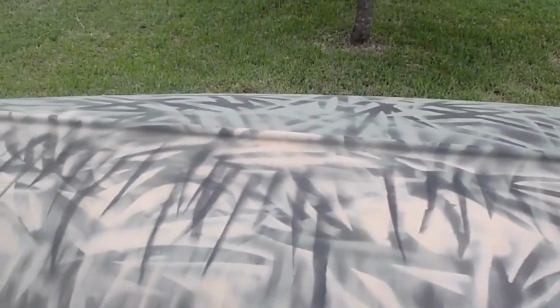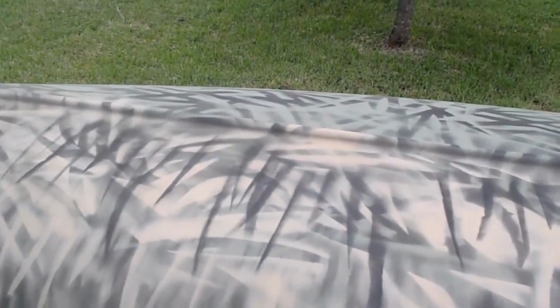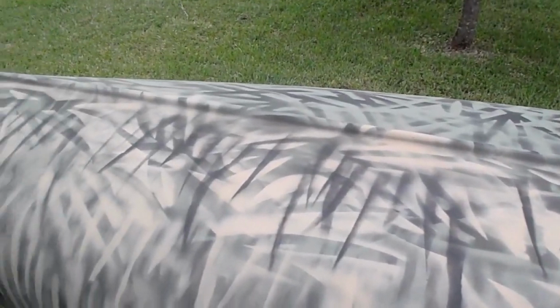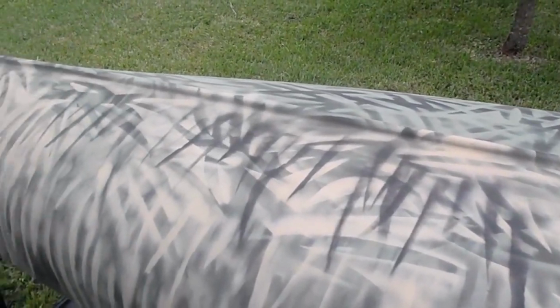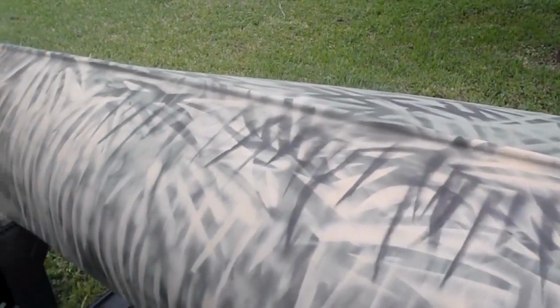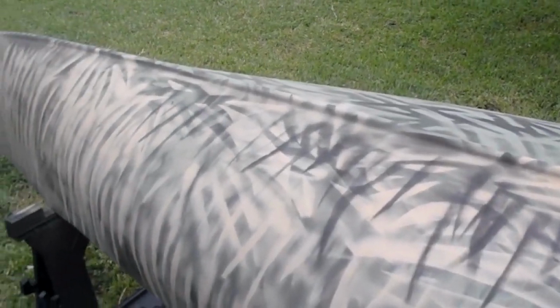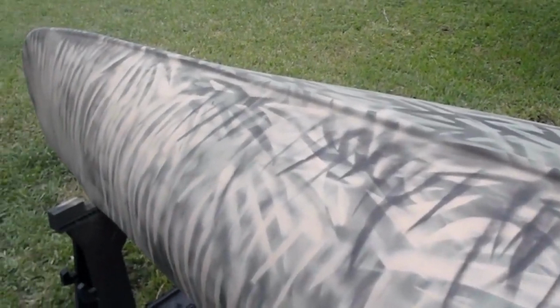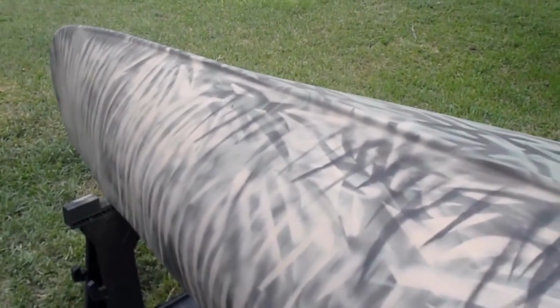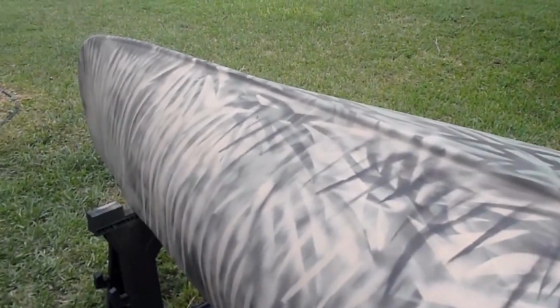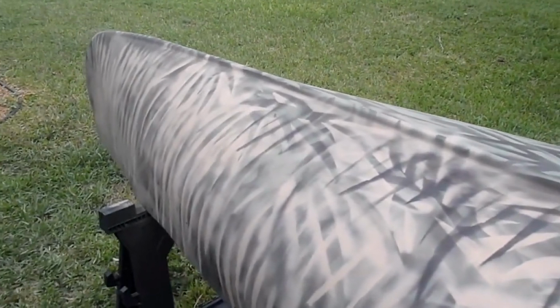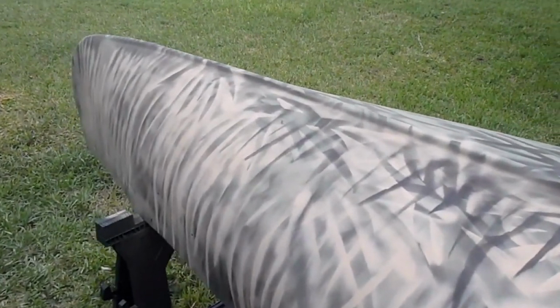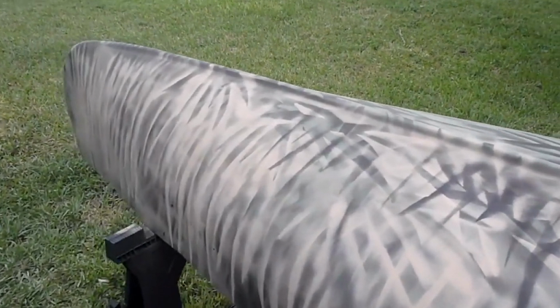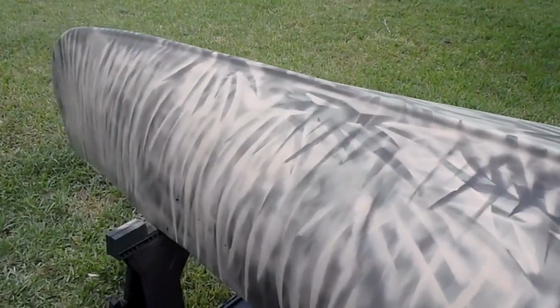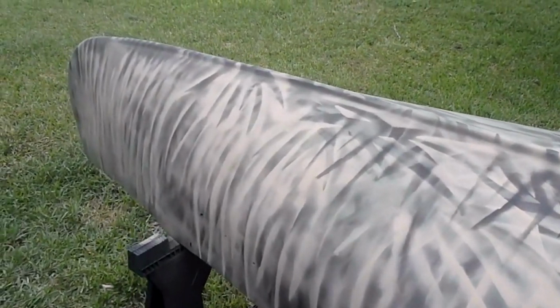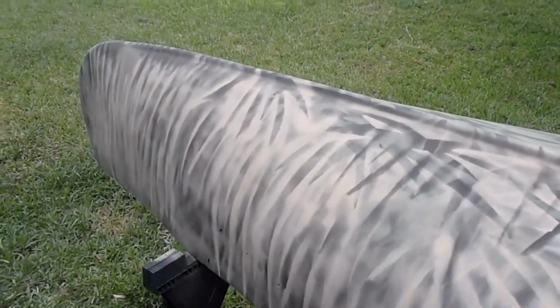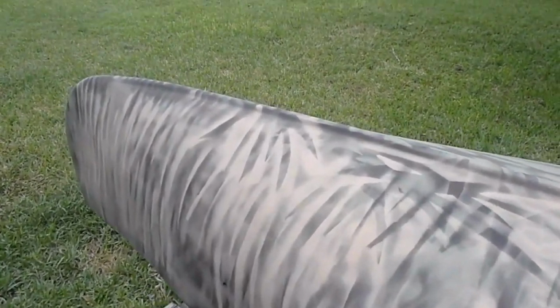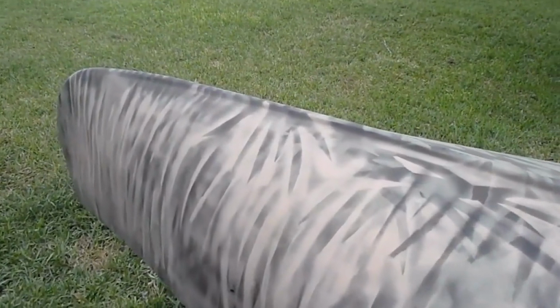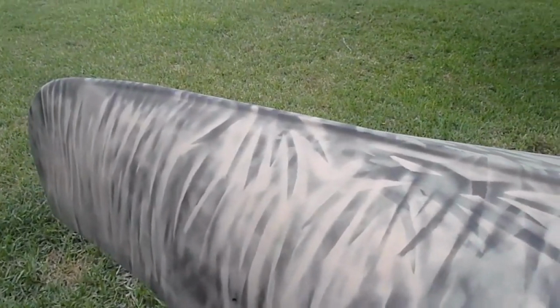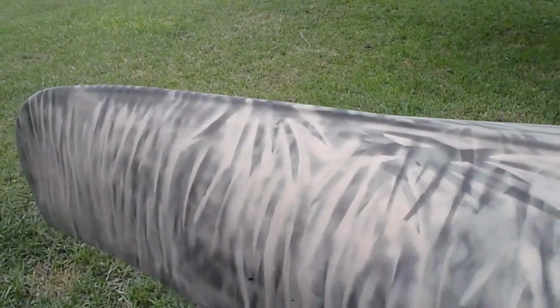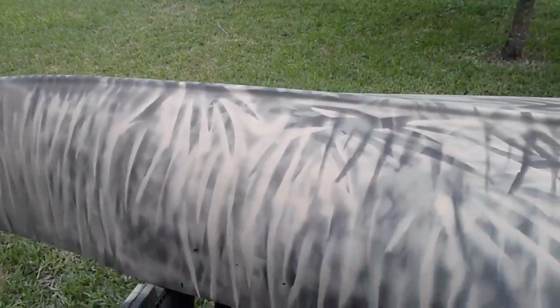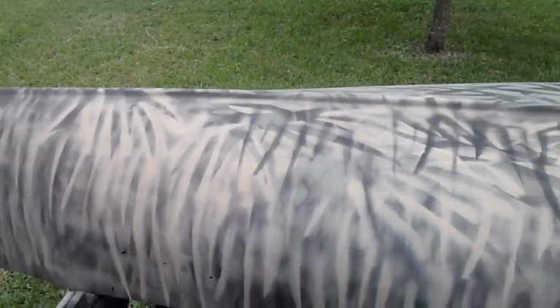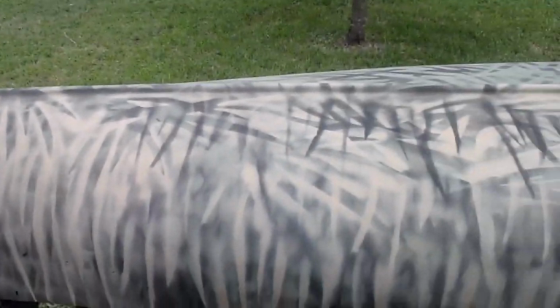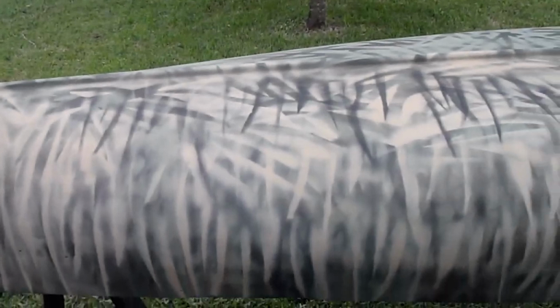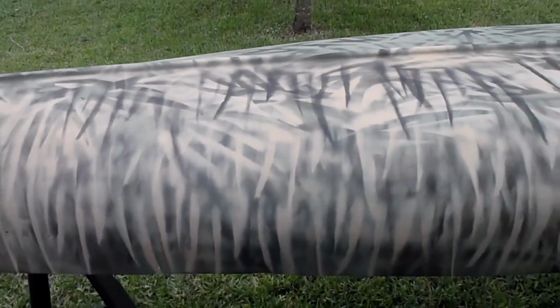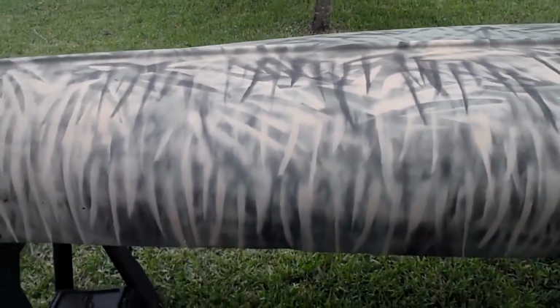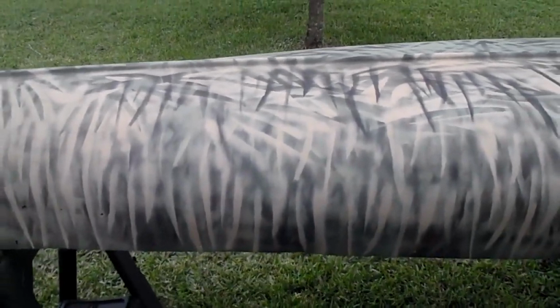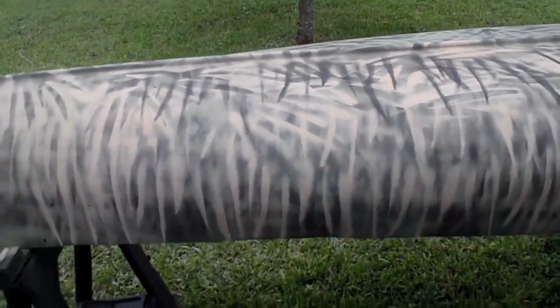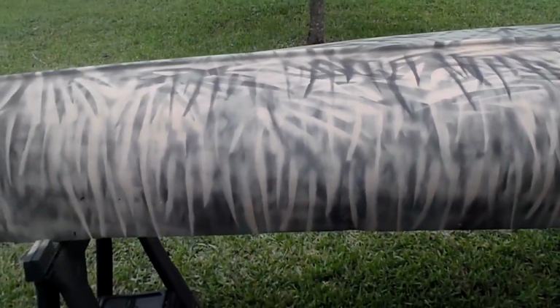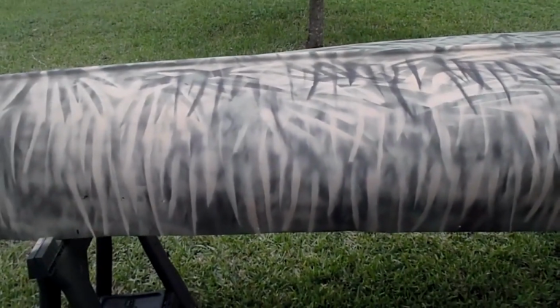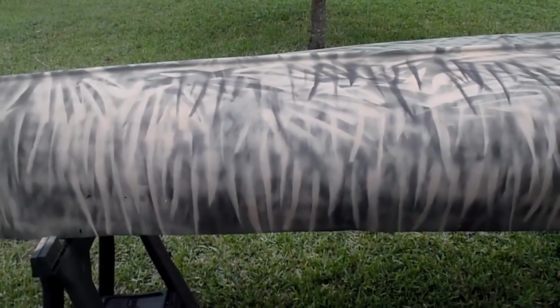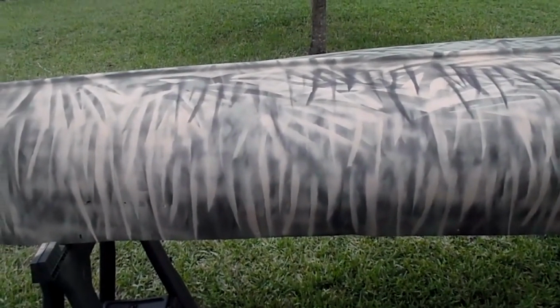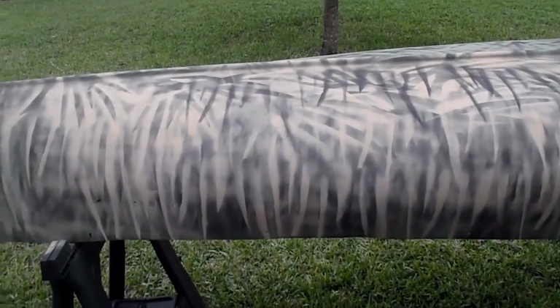Bought six cans of flat black, painted the whole thing two coats, and let it dry.